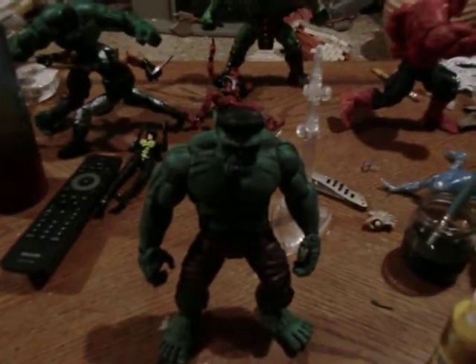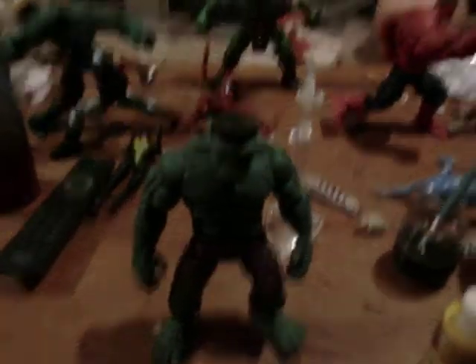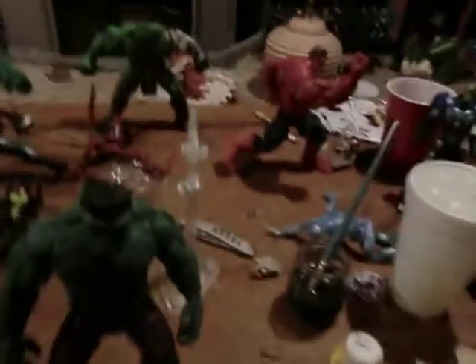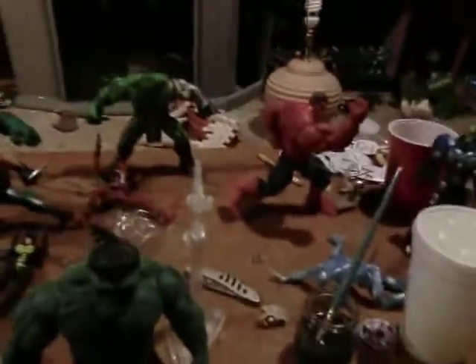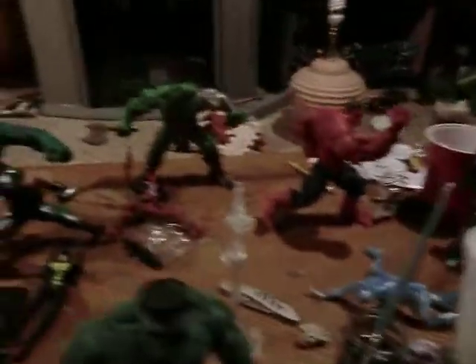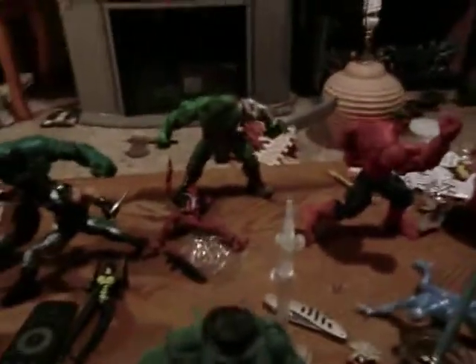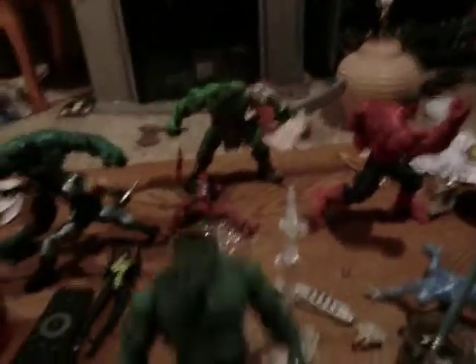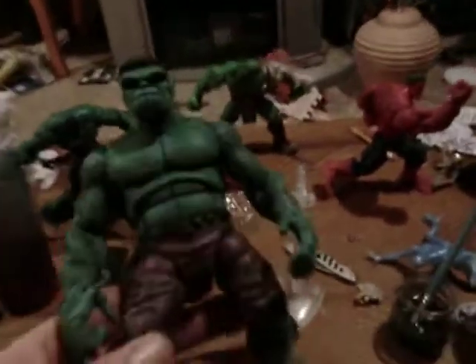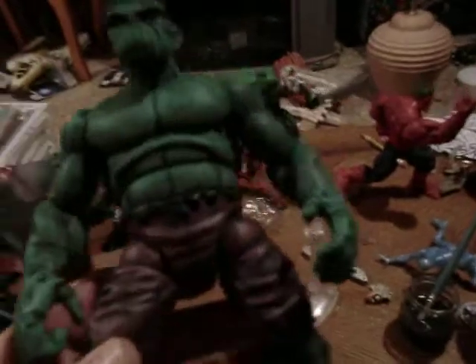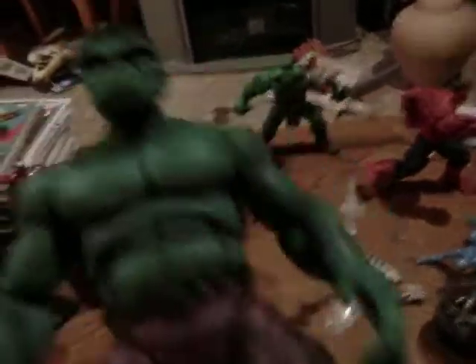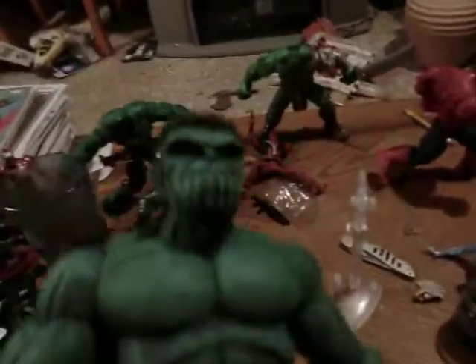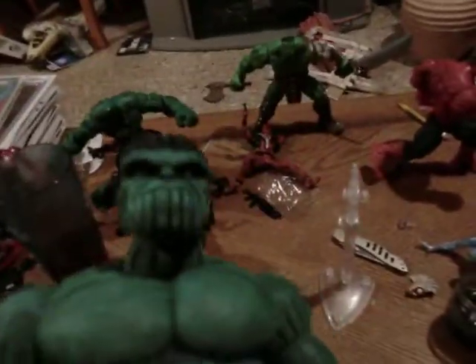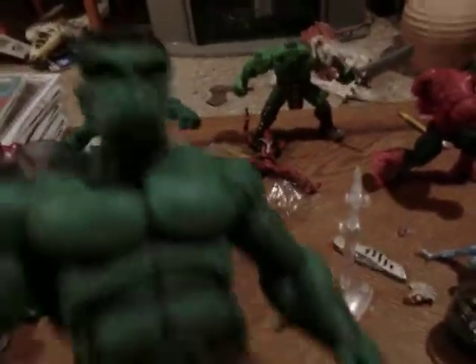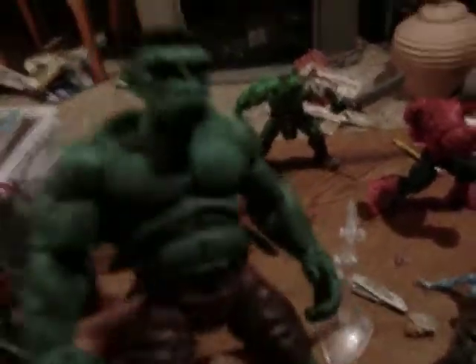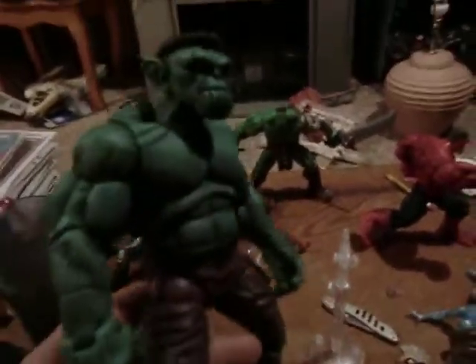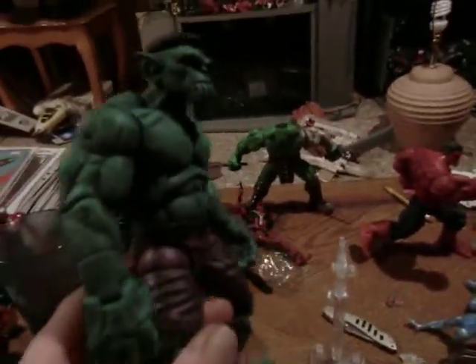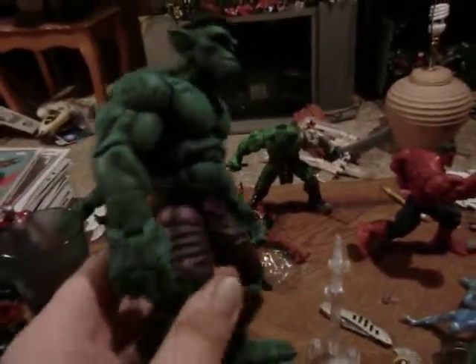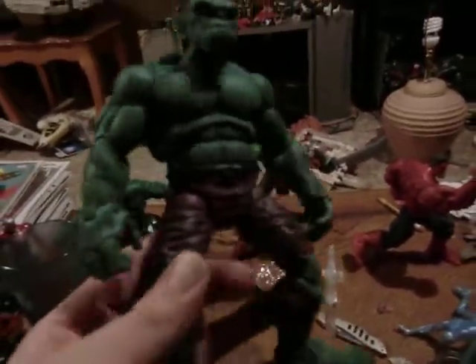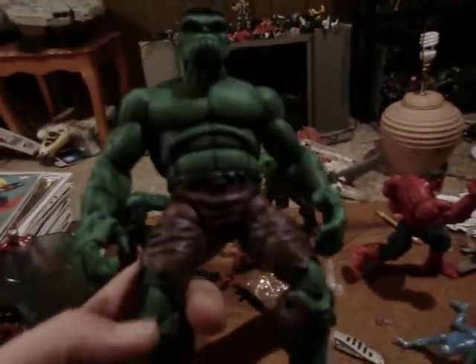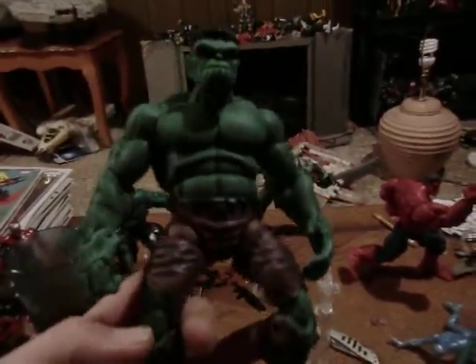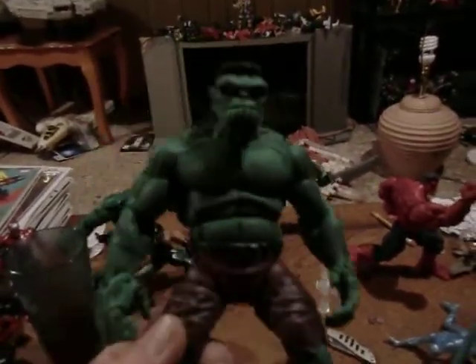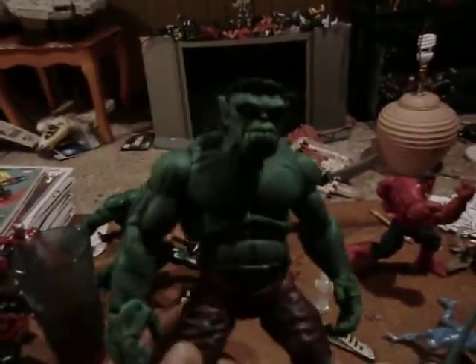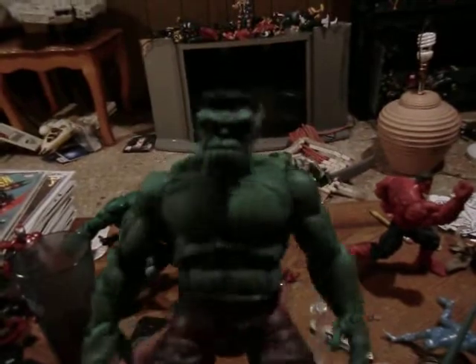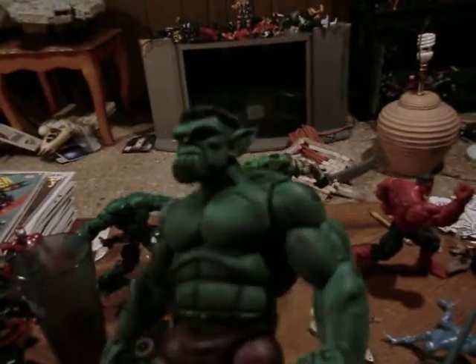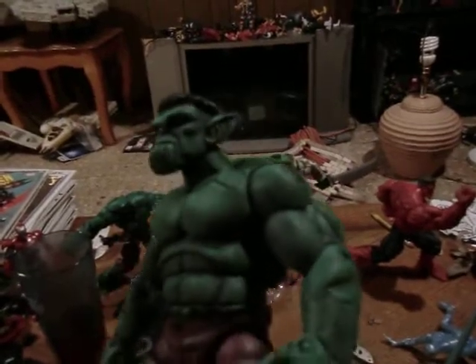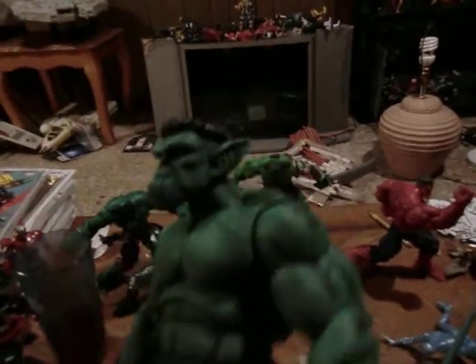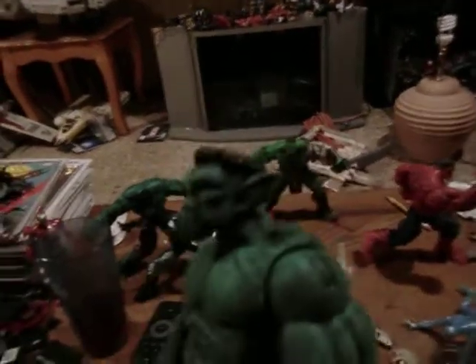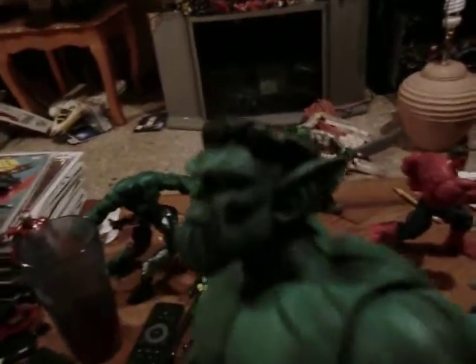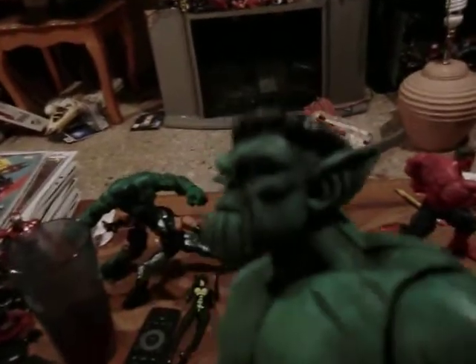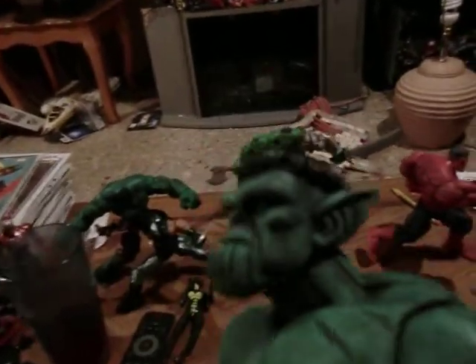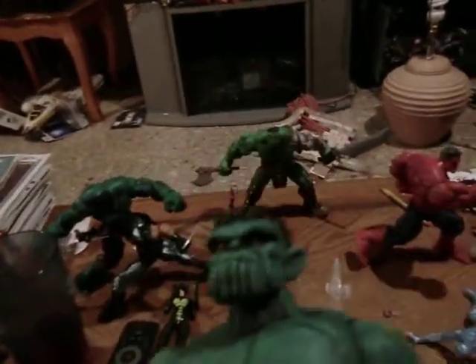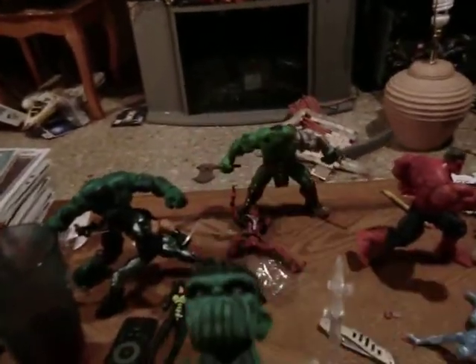What's up guys? I just wanted to give you a quick look at my custom Skrull Hulk I'm making, that I made in between the painting and waiting times on Mindless' second Iron Patriot.